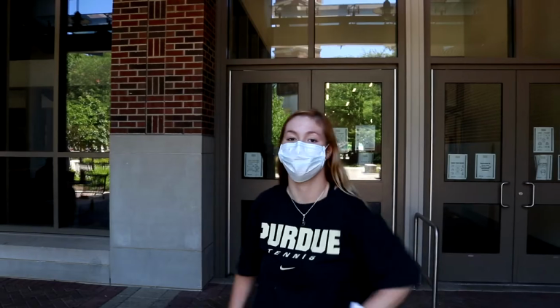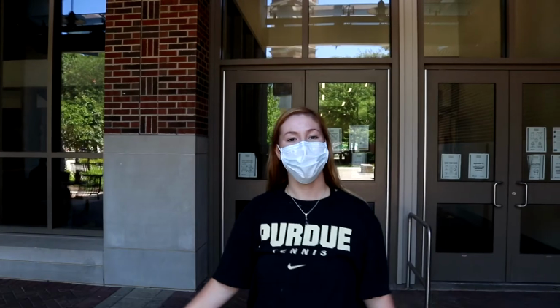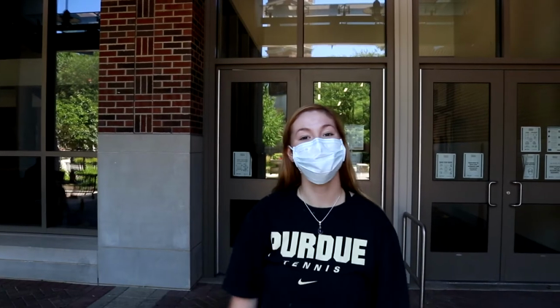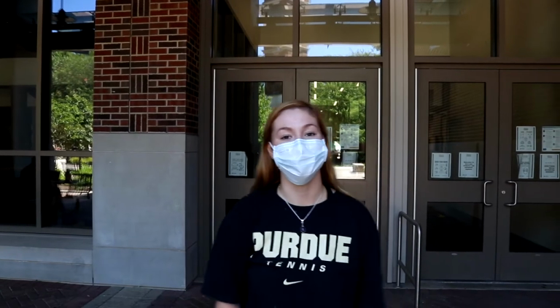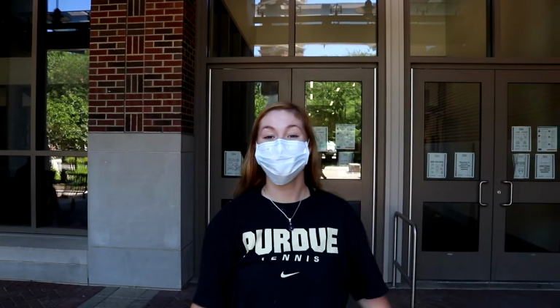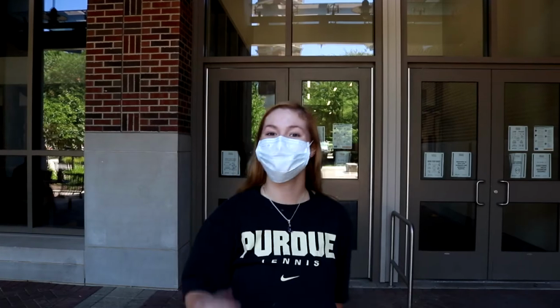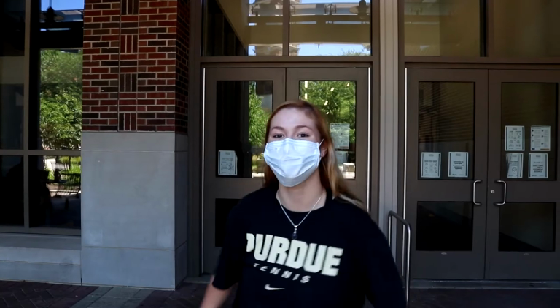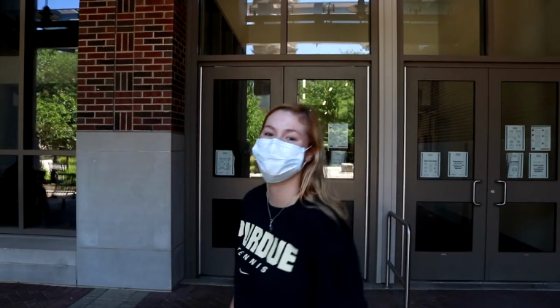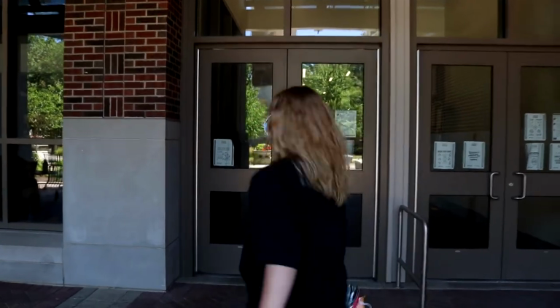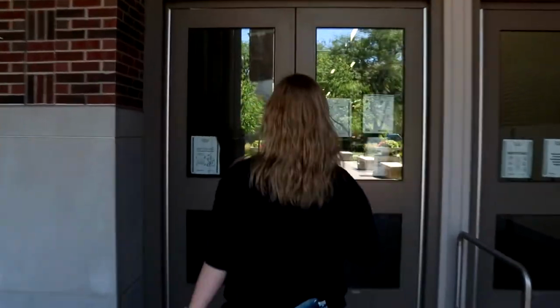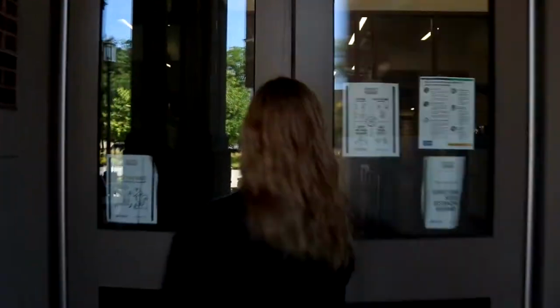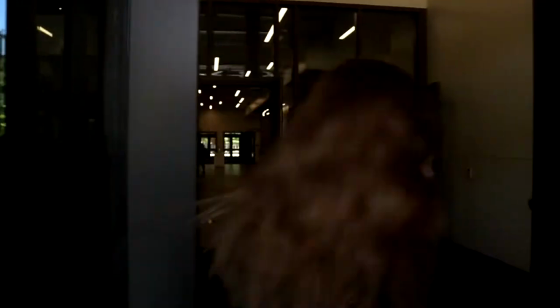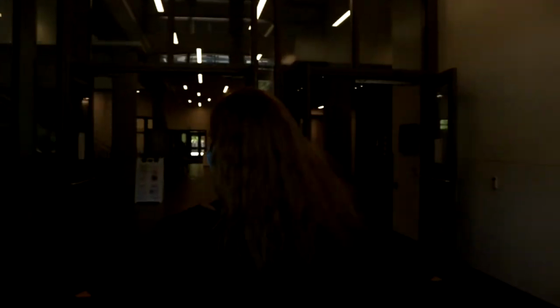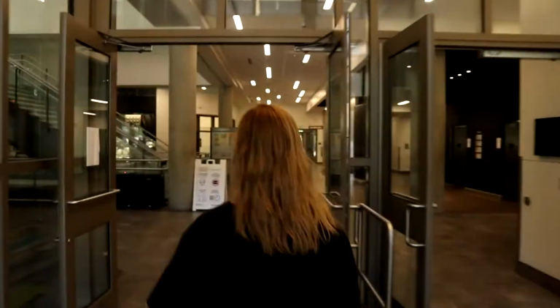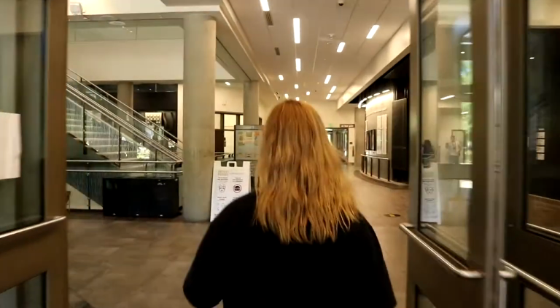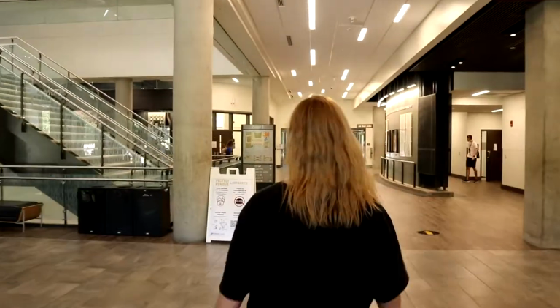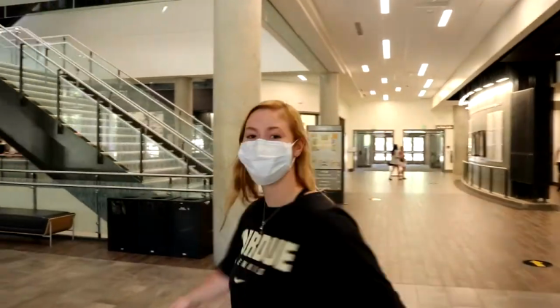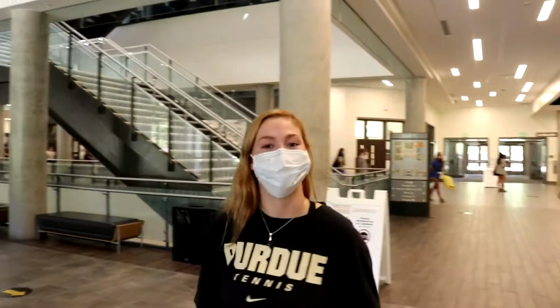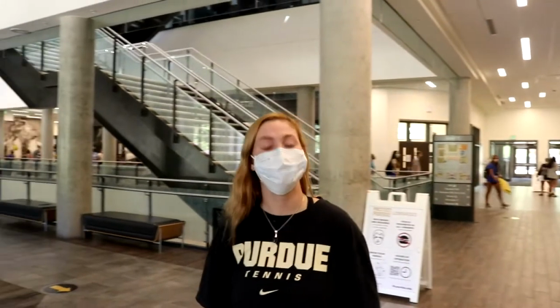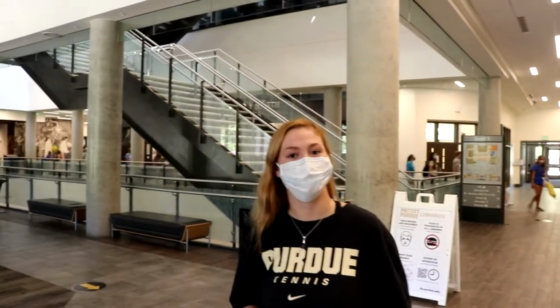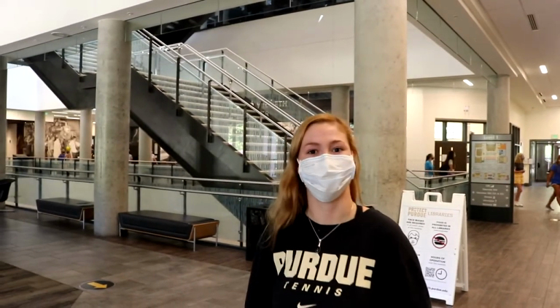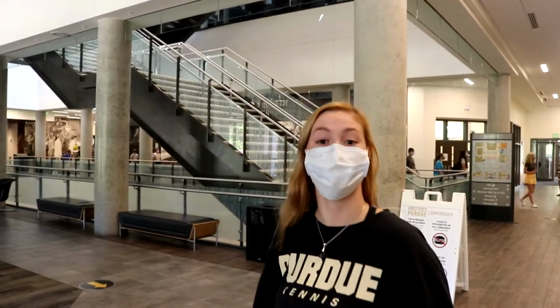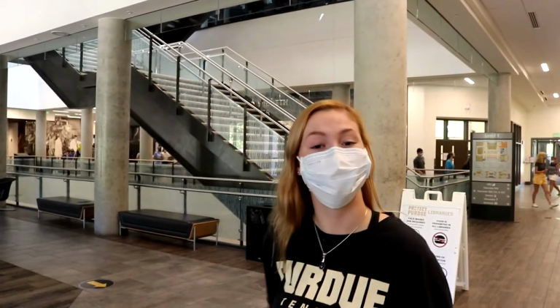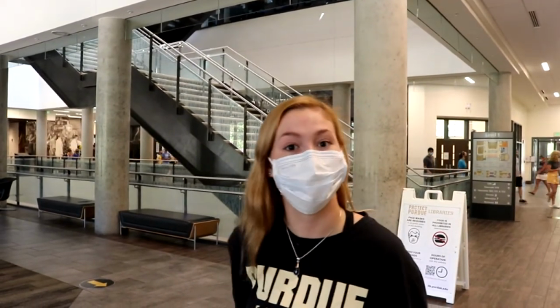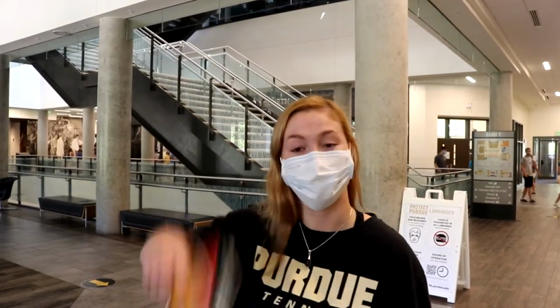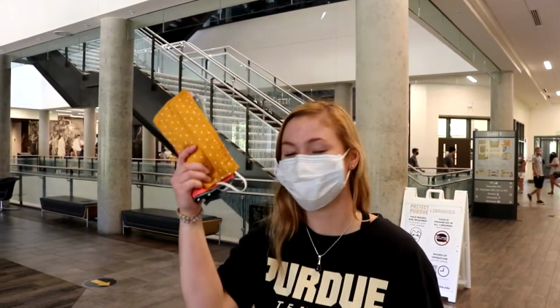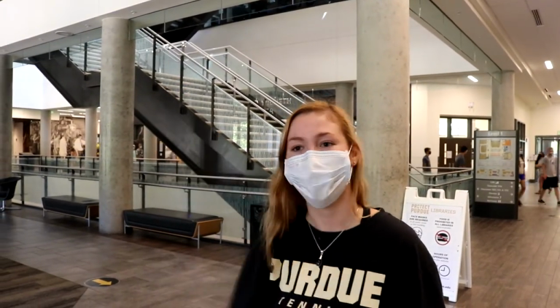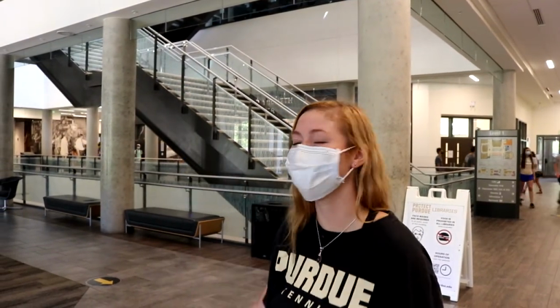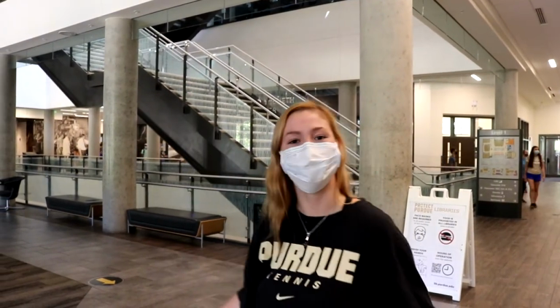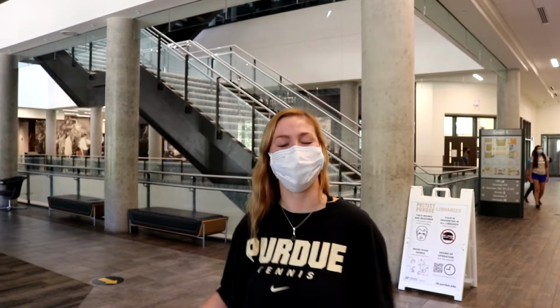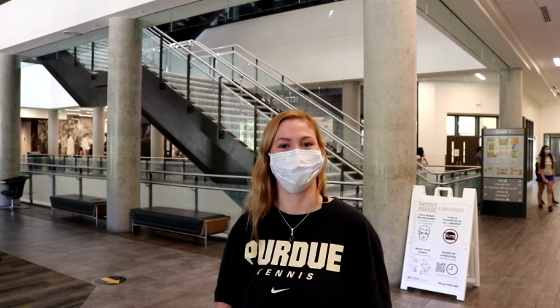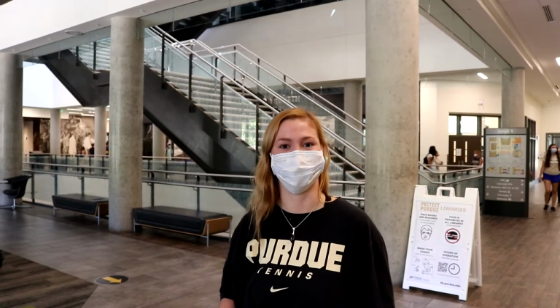Hi! Come inside, but stay six feet back, okay? During open hours, this is a Protect Purdue space, so masks up and welcome to the Wilmoth Active Learning Center.